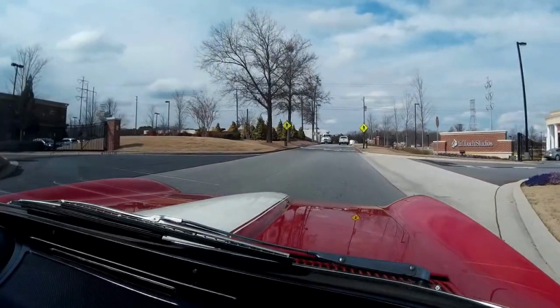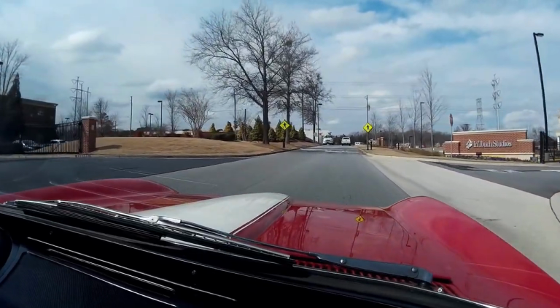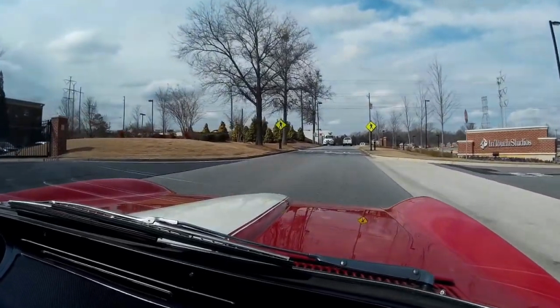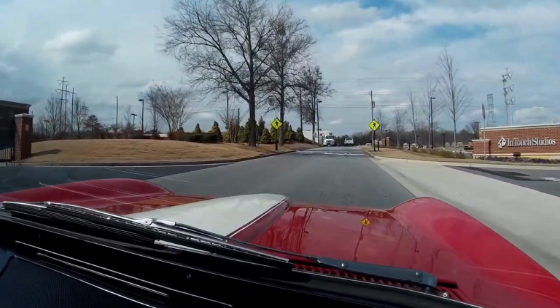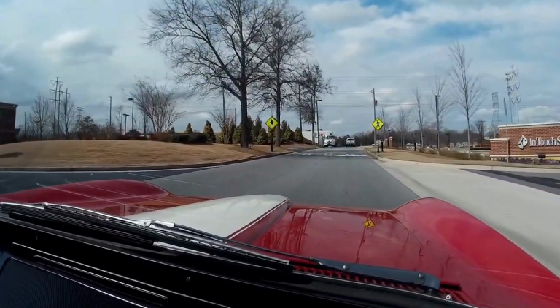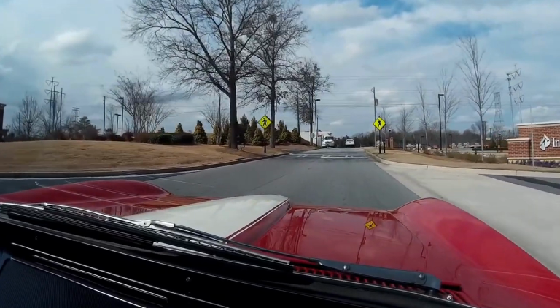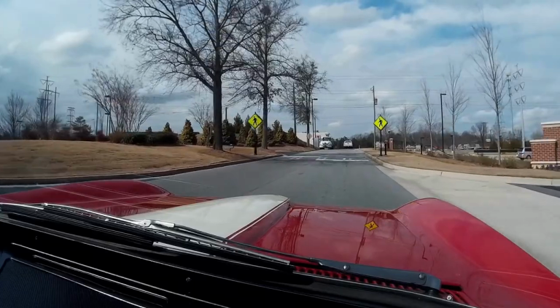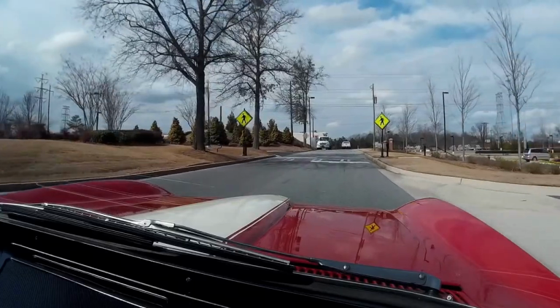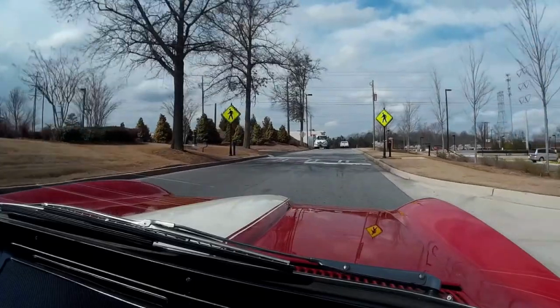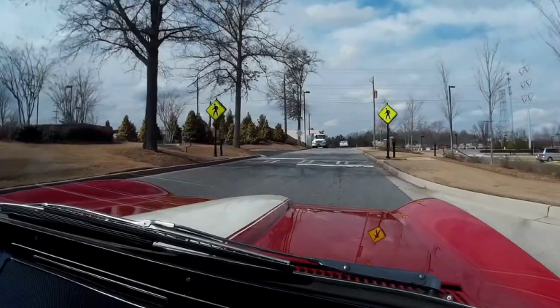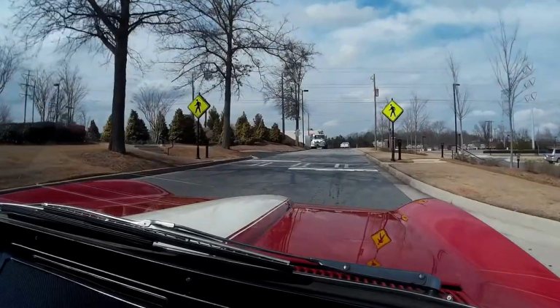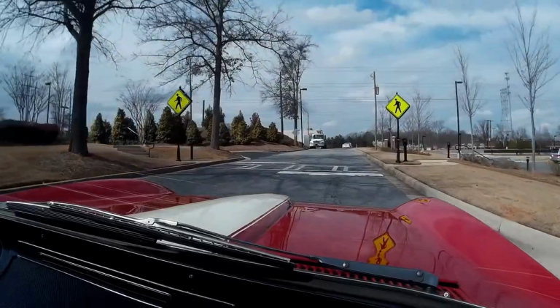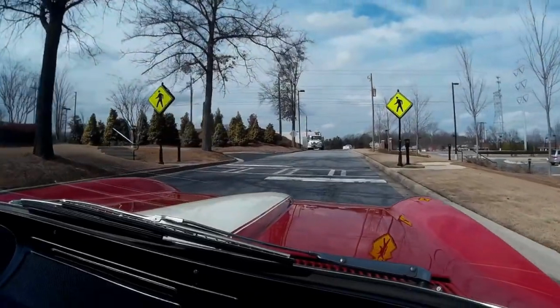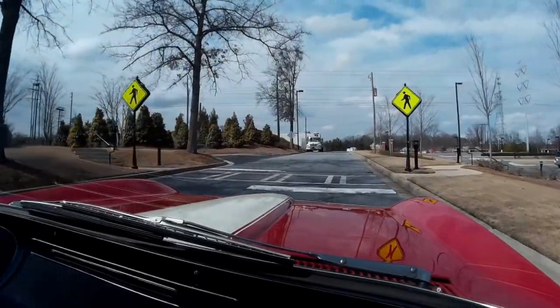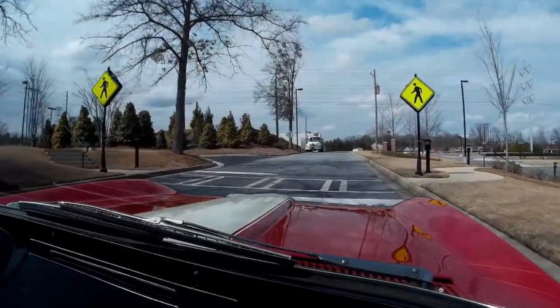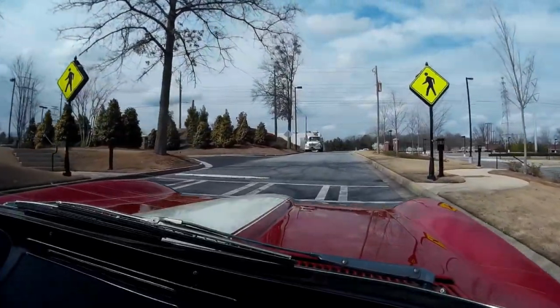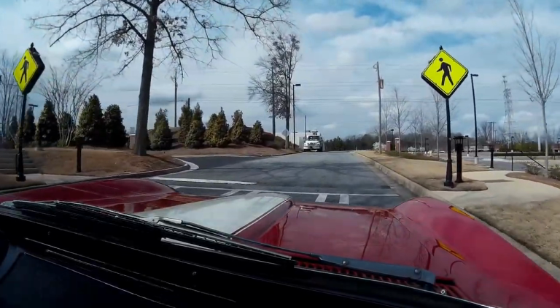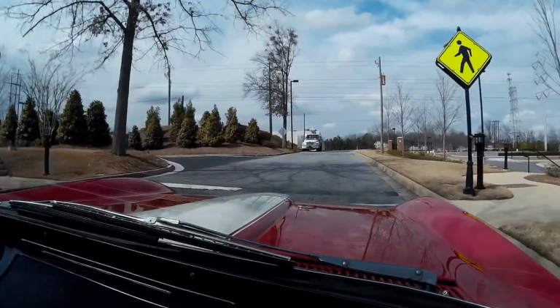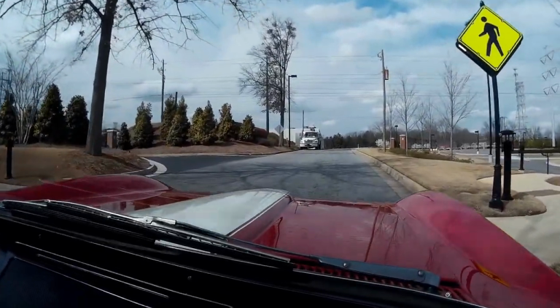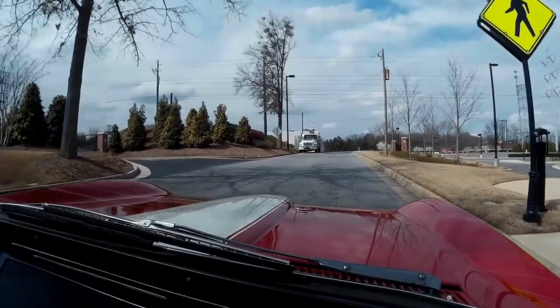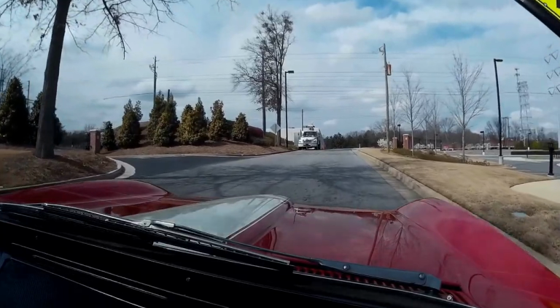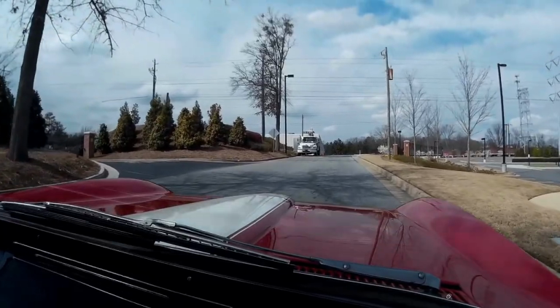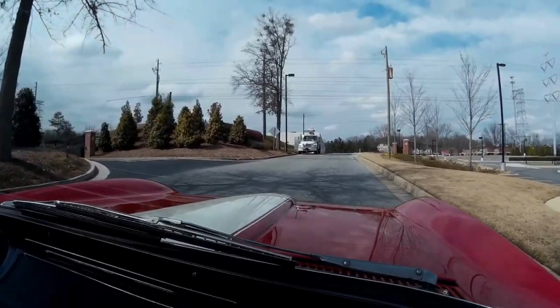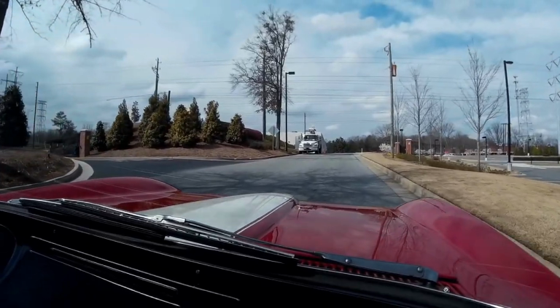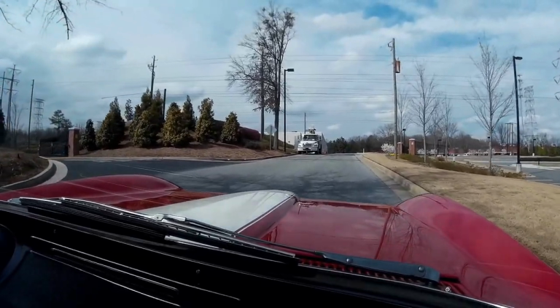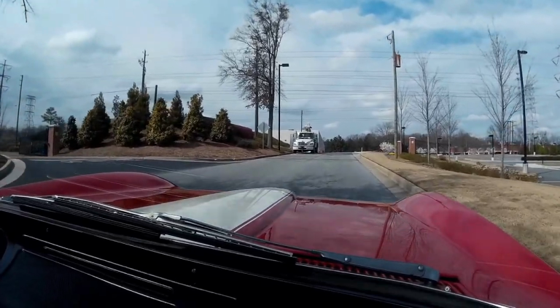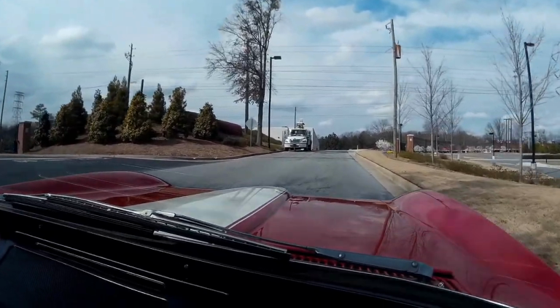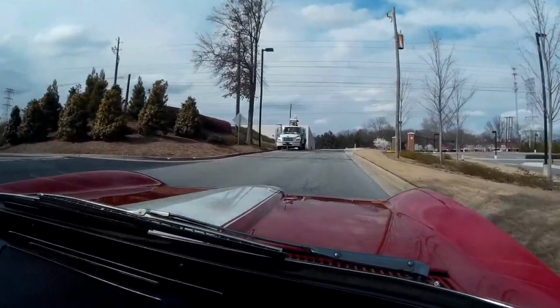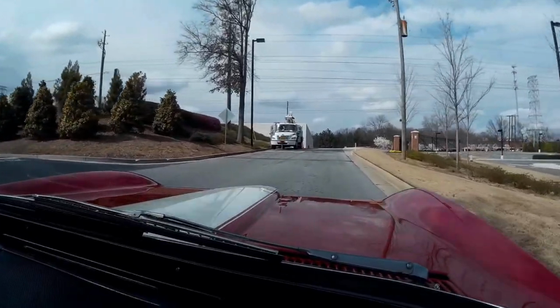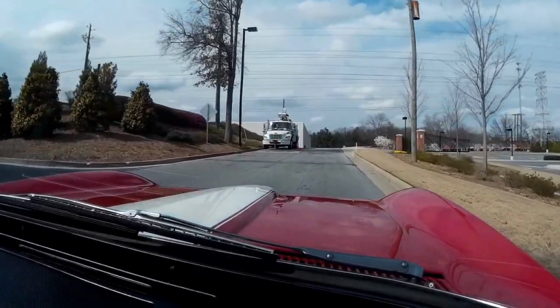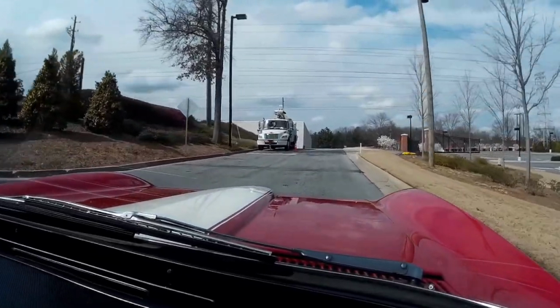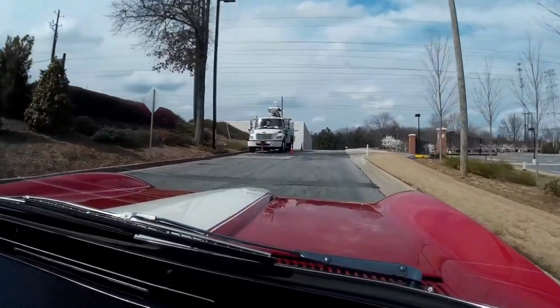Just in case you didn't hear, those were road humps we just went over. We do that so that people can hear about any rattles or shakes in the car. This is very, very few for a 1965 — no doubt.